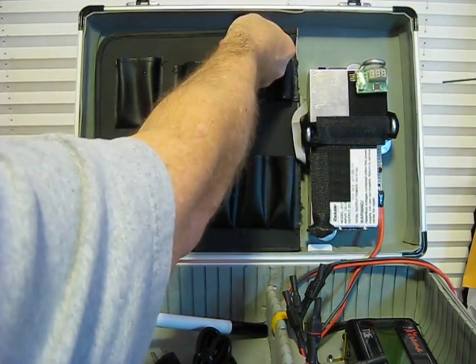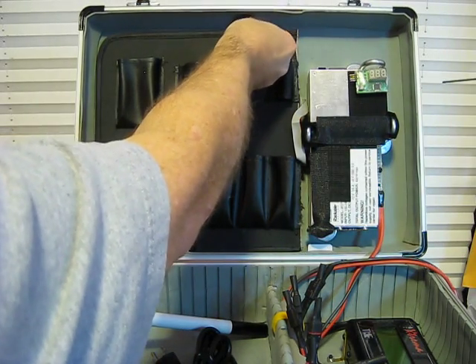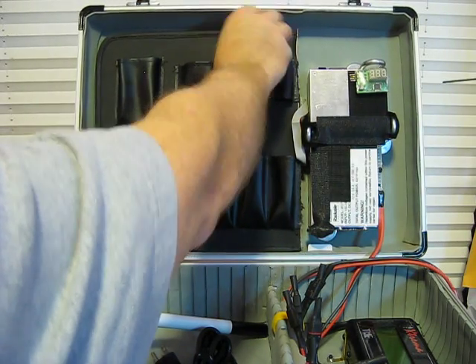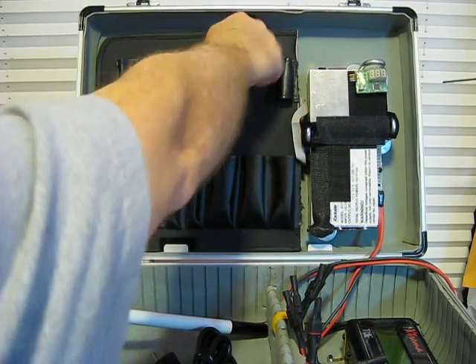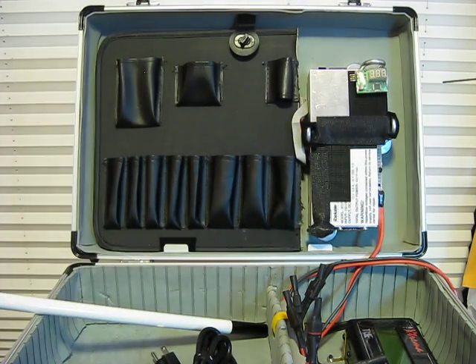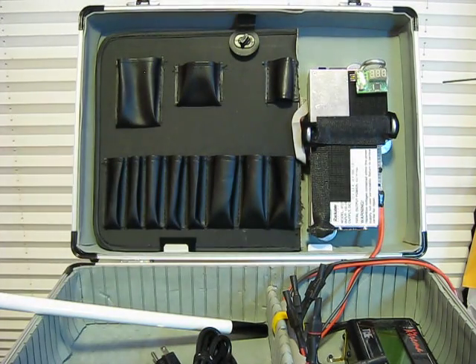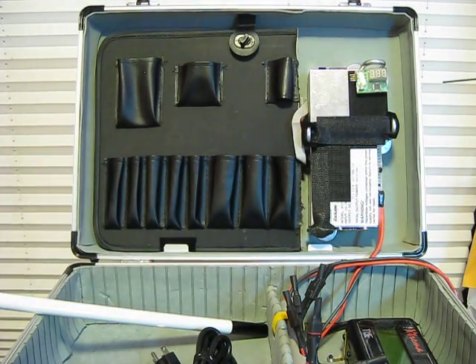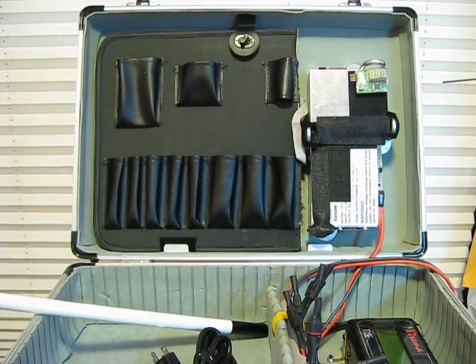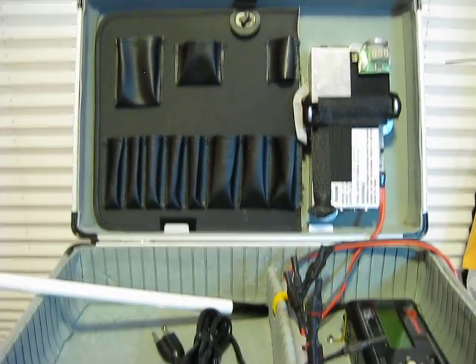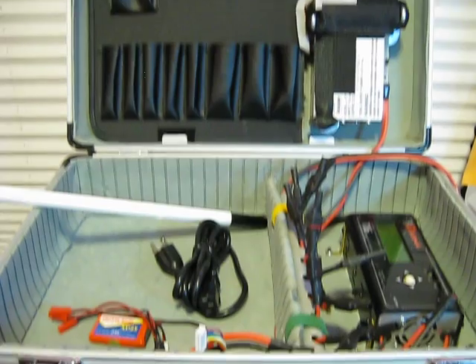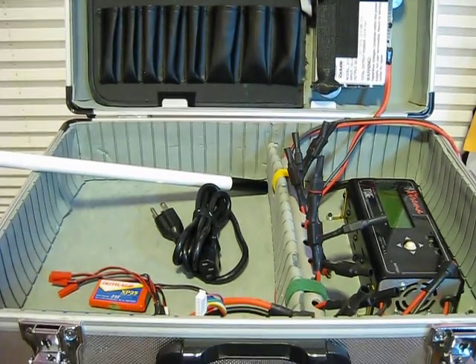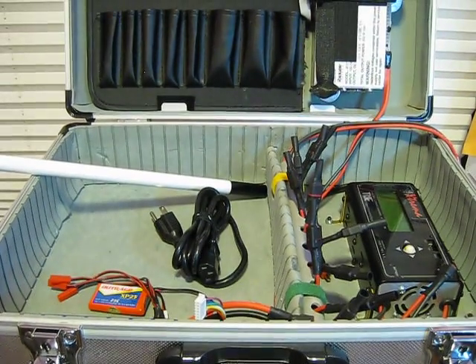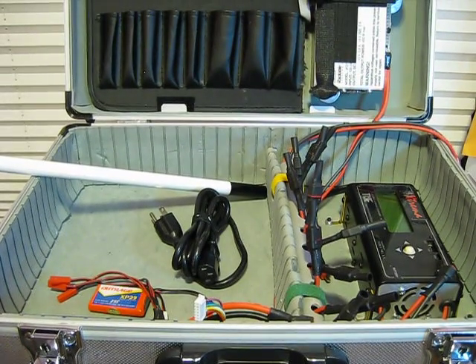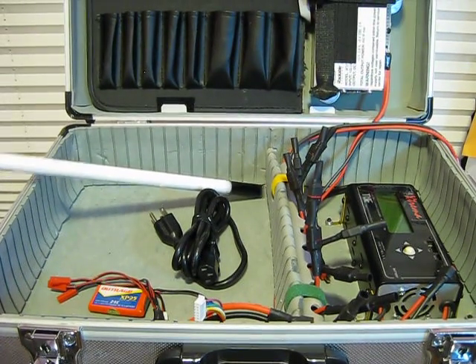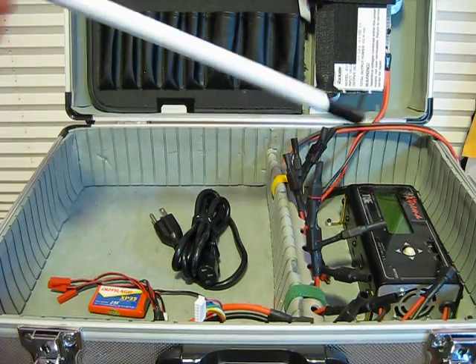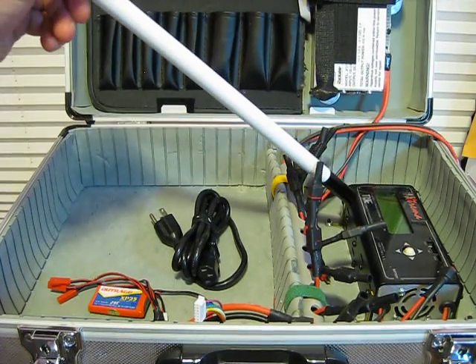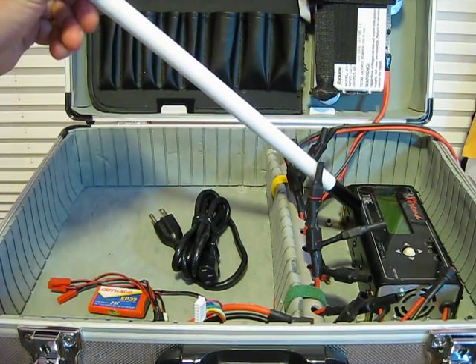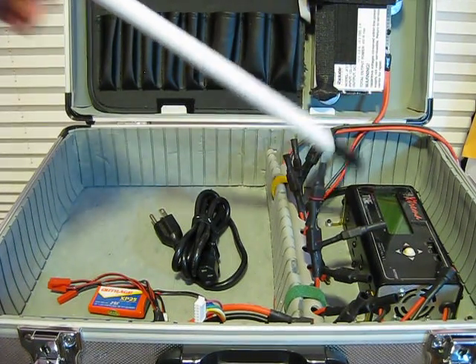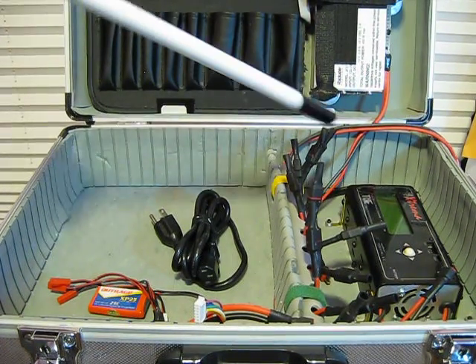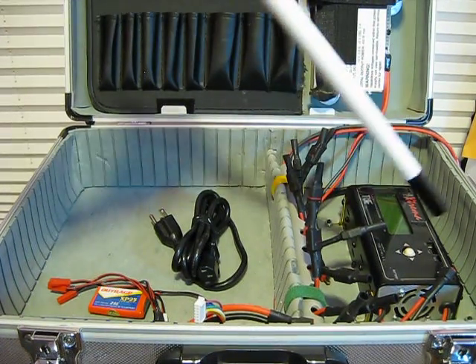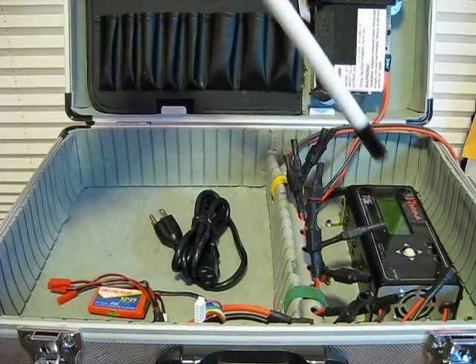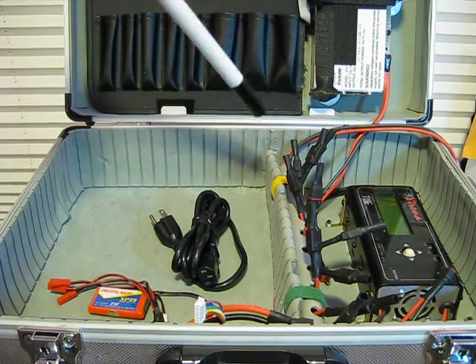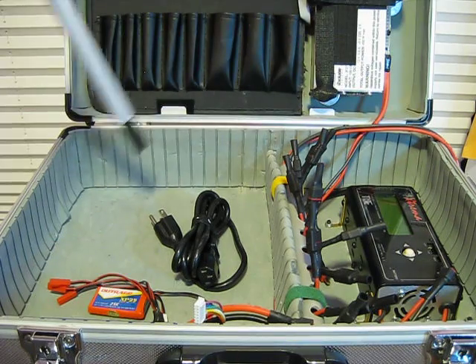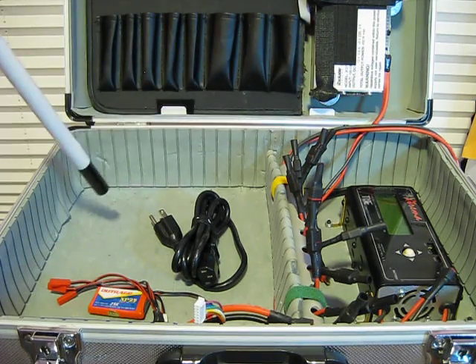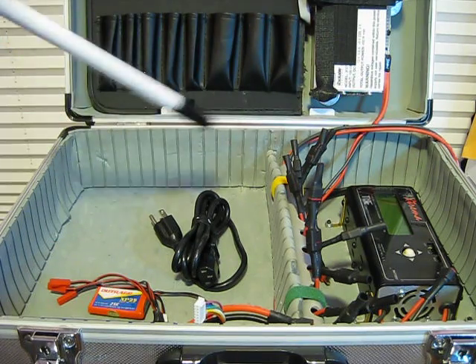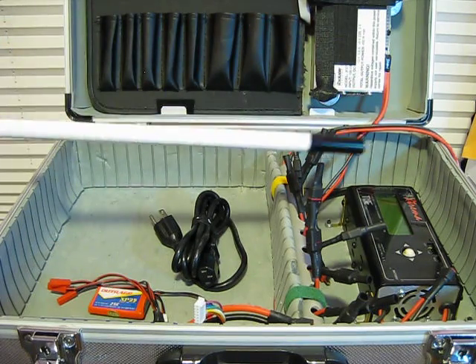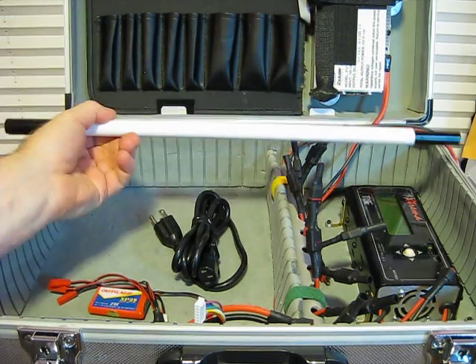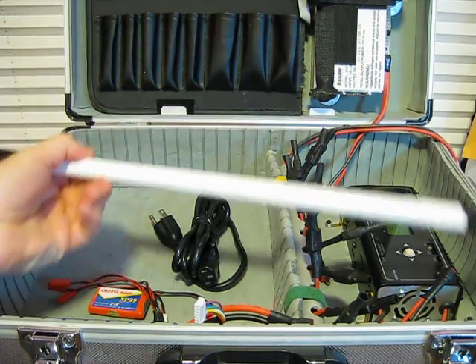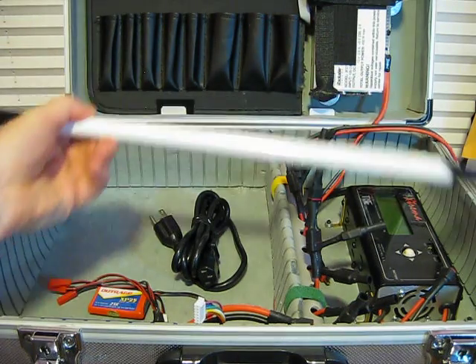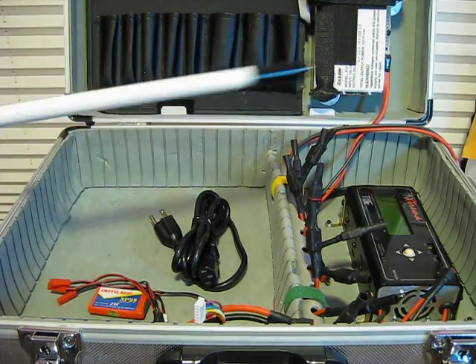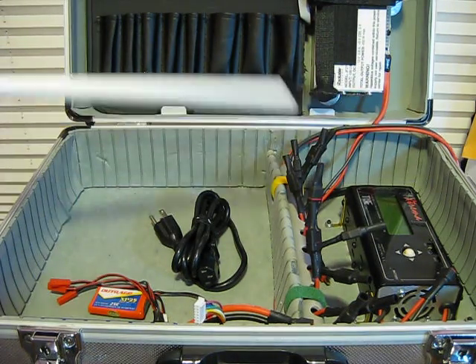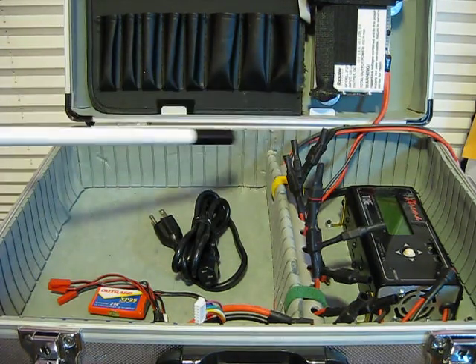And then on the bottom of the case, I made L brackets, and that's what holds my charger. You could use multiple chargers, and it fits well below the lids — they just don't interfere with each other.